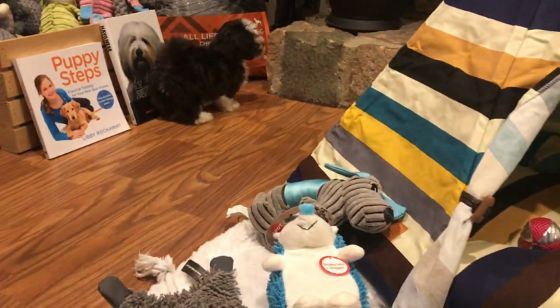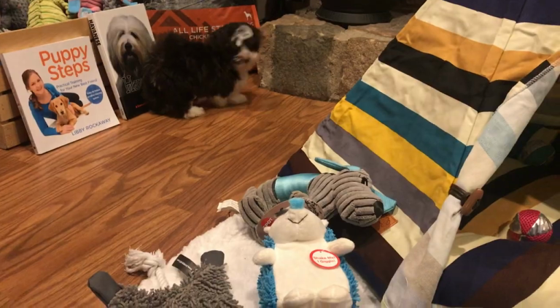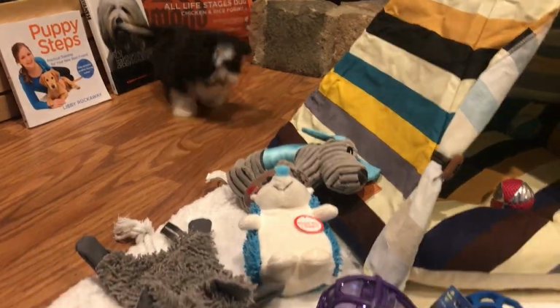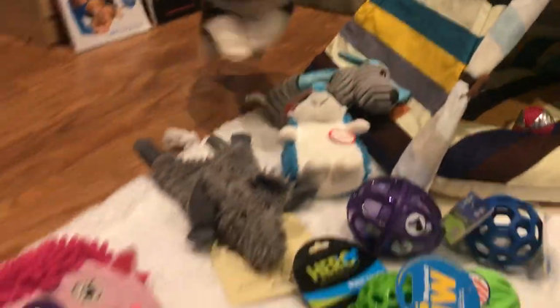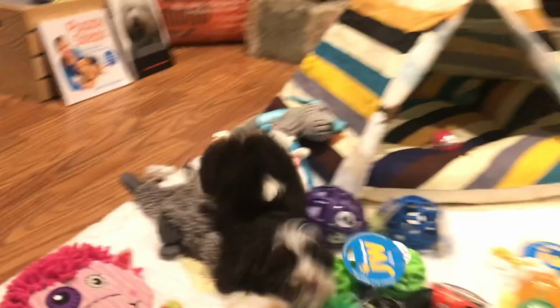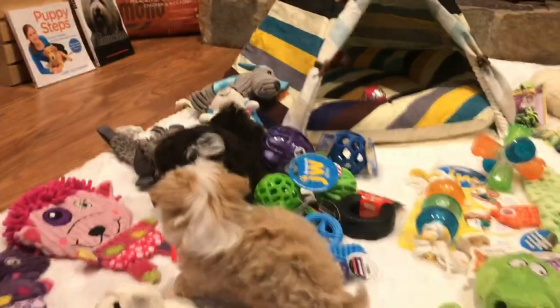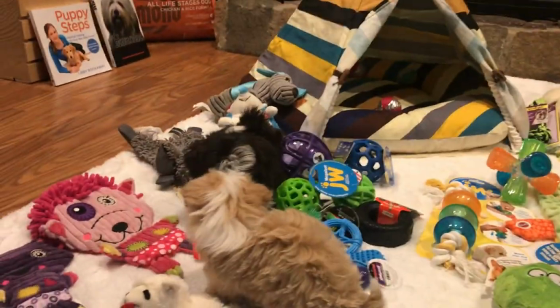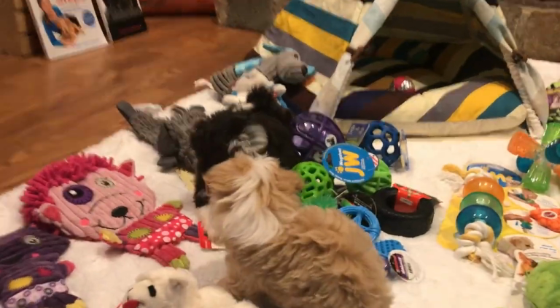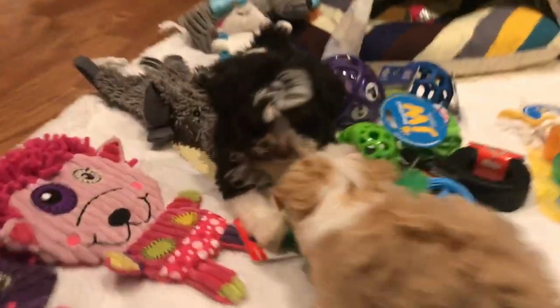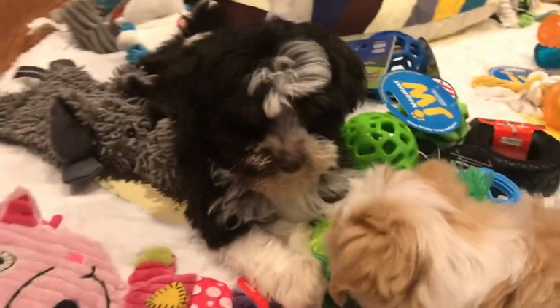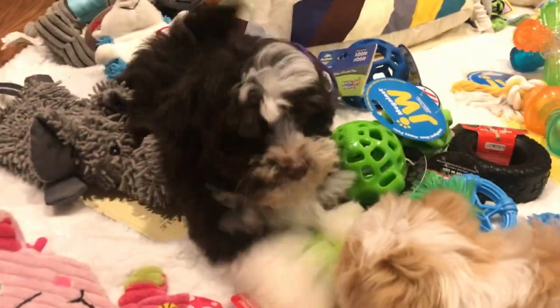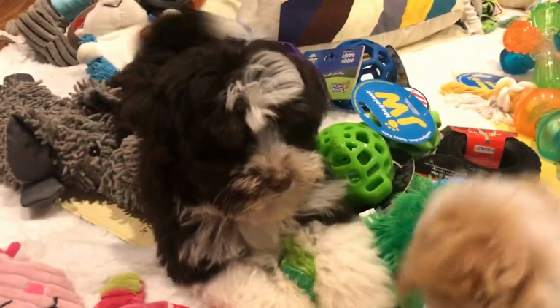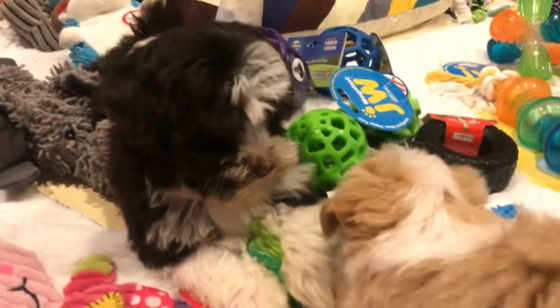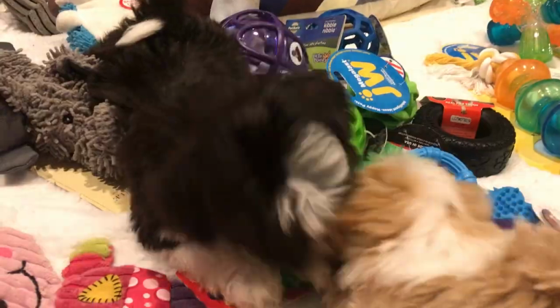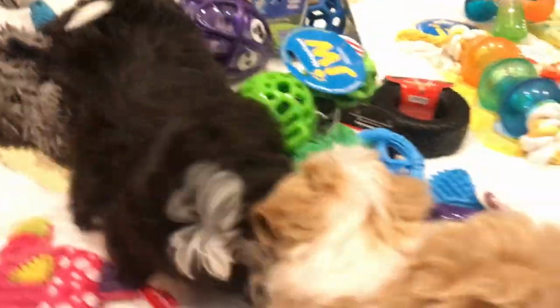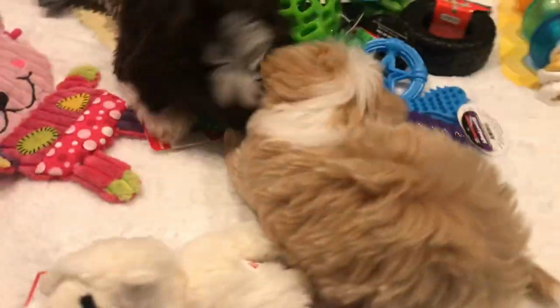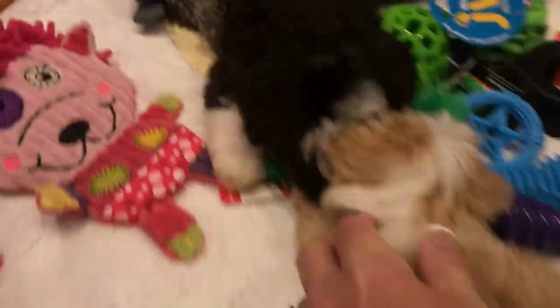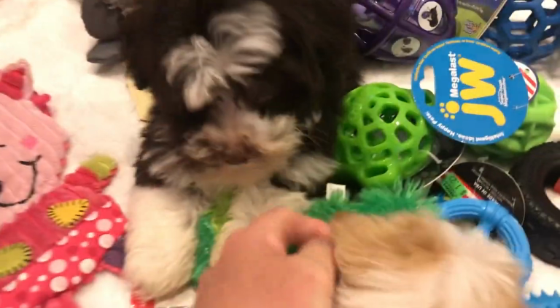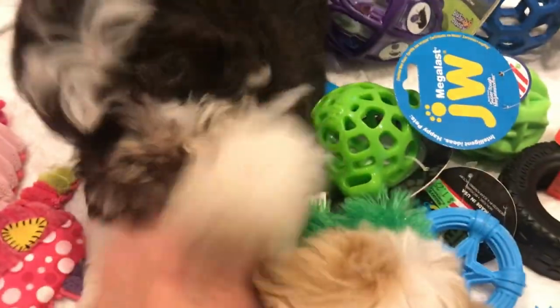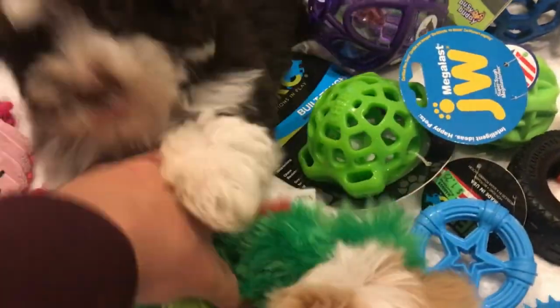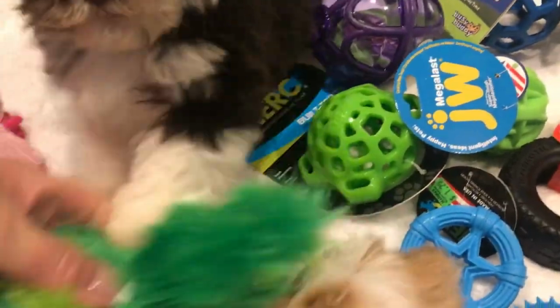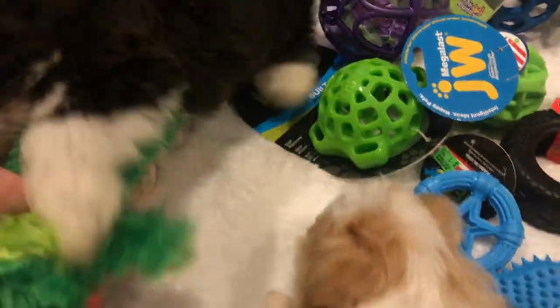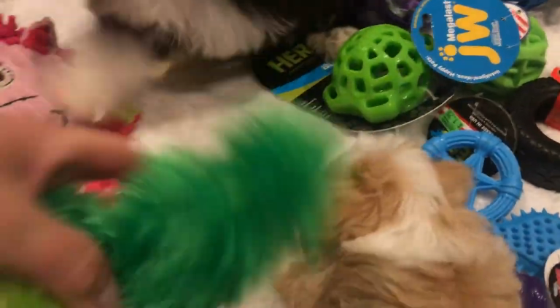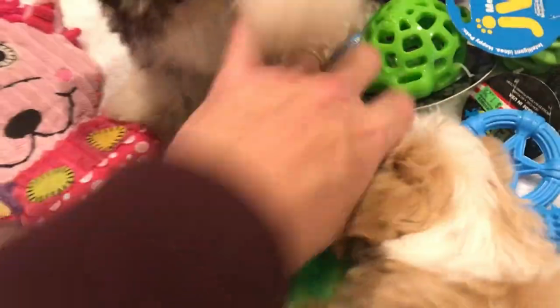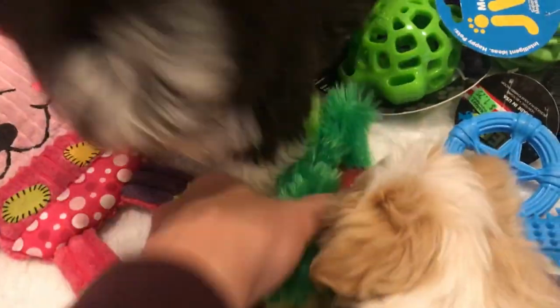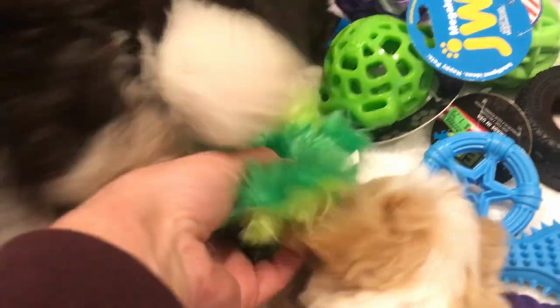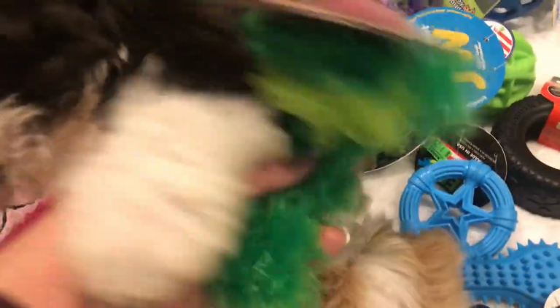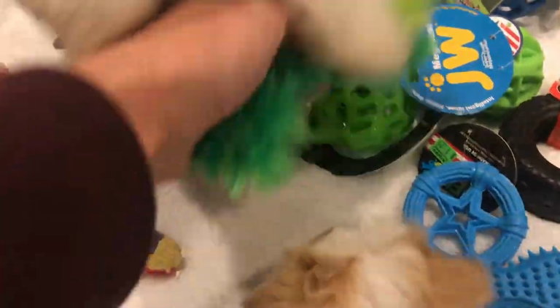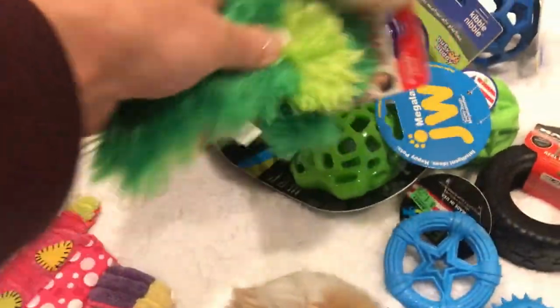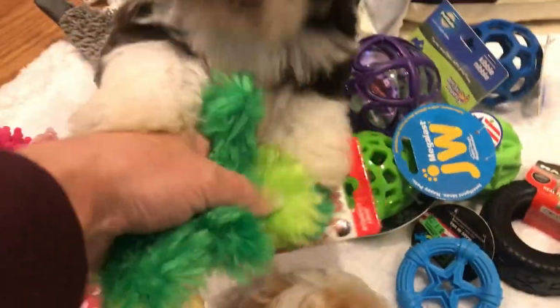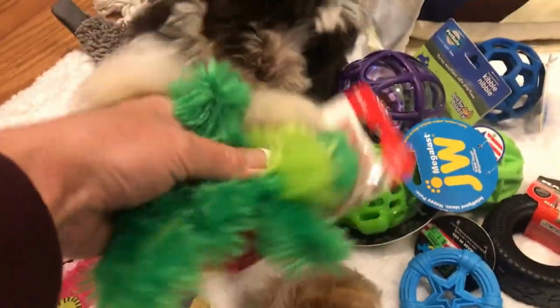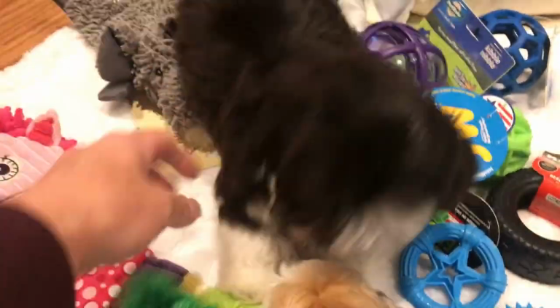Raisin, come here! Good girl! And they seem to be liking this one right here, which is made by Kong. It's just got a little squeaker on it.